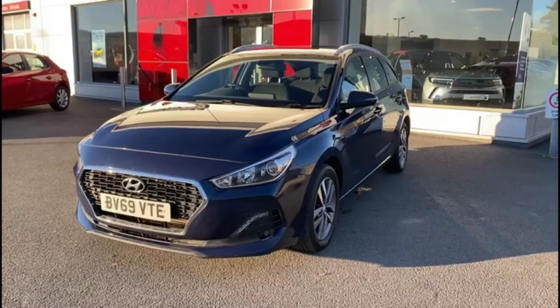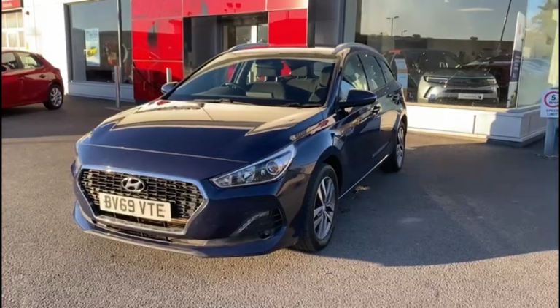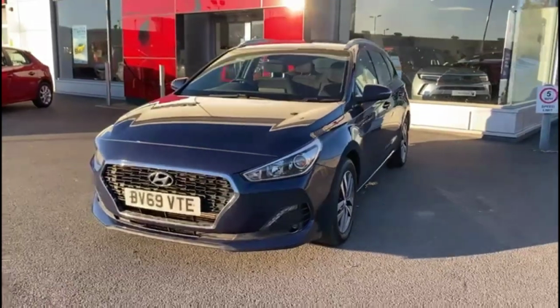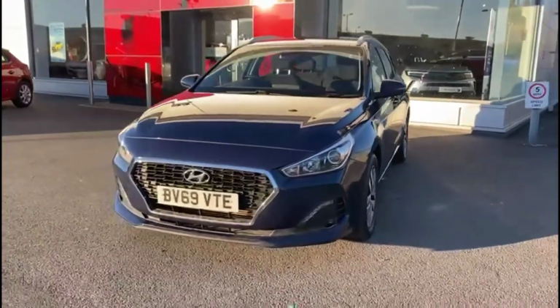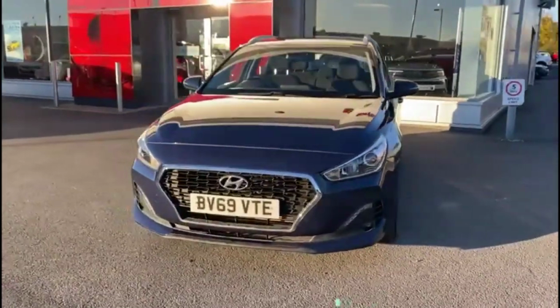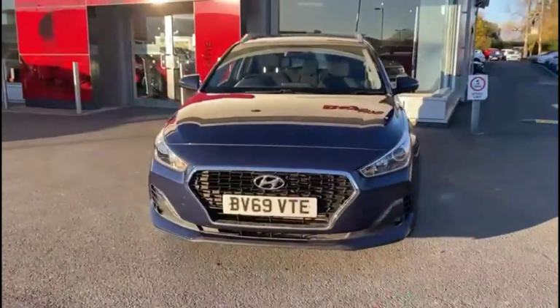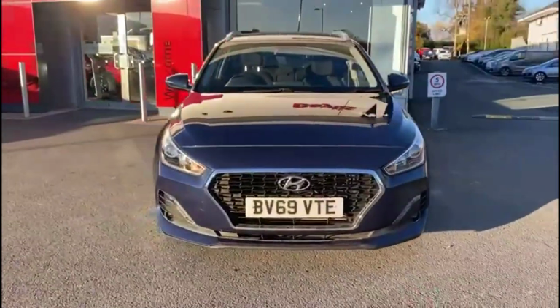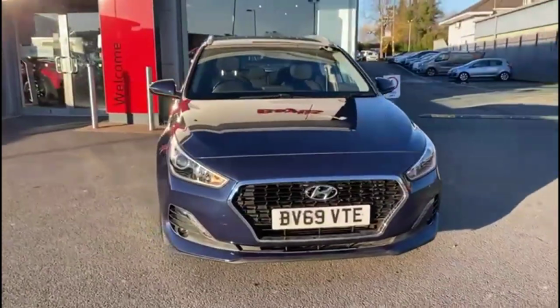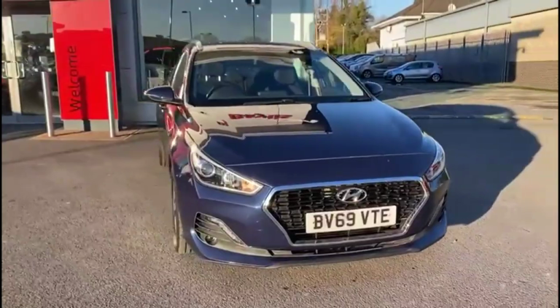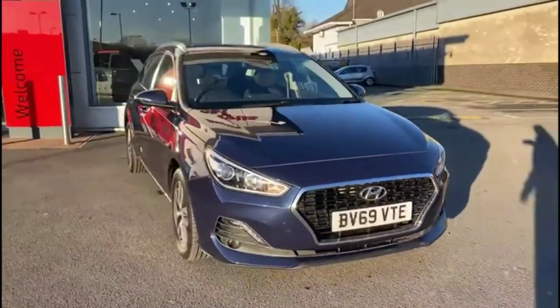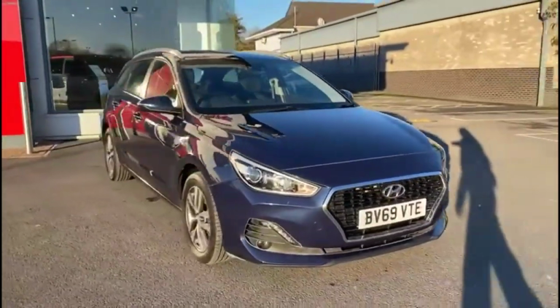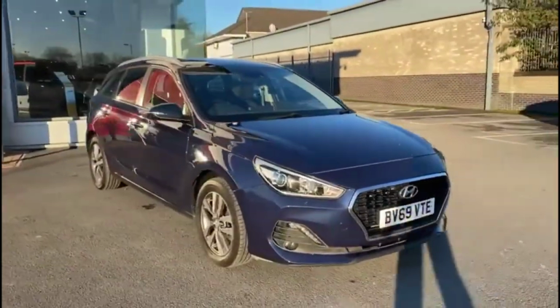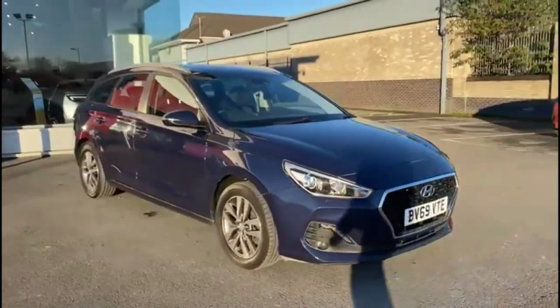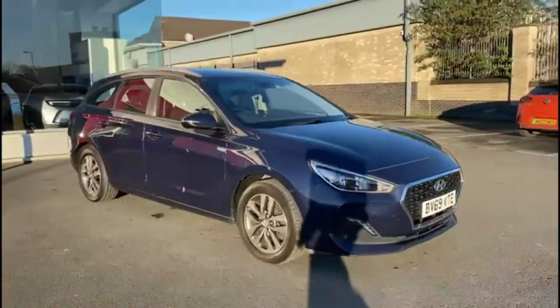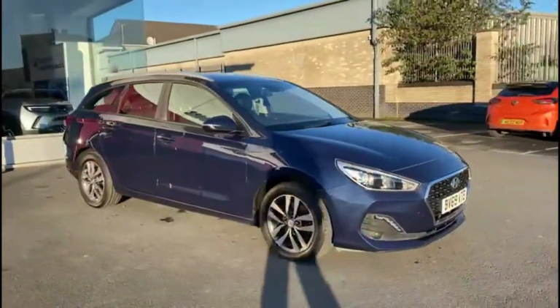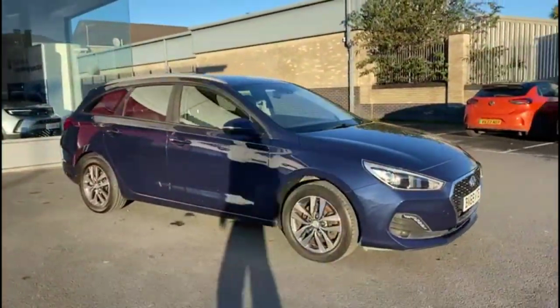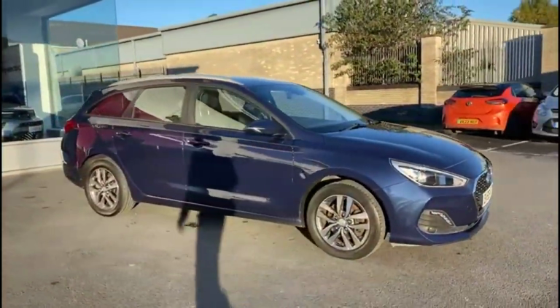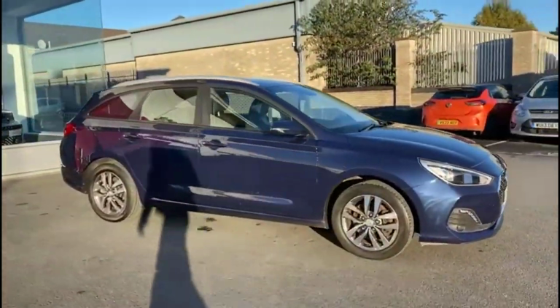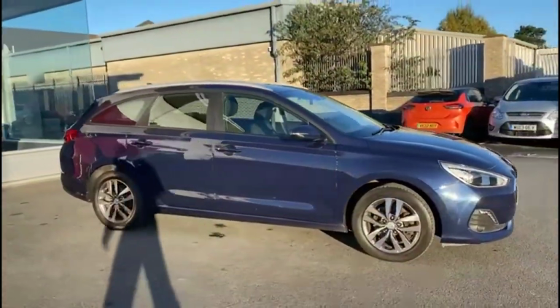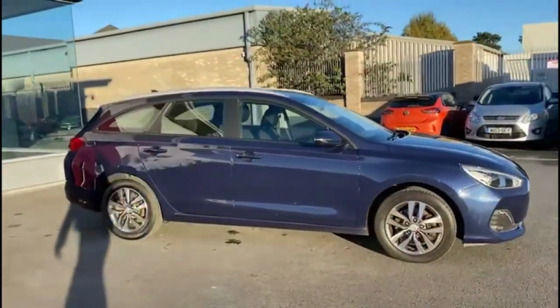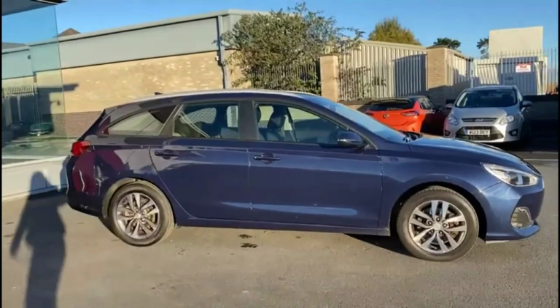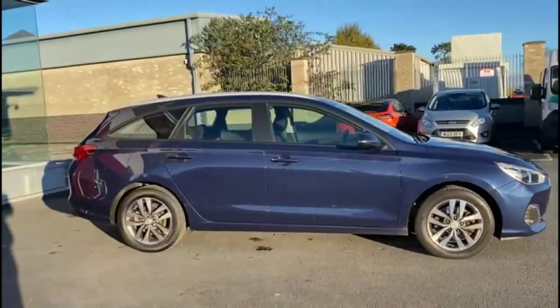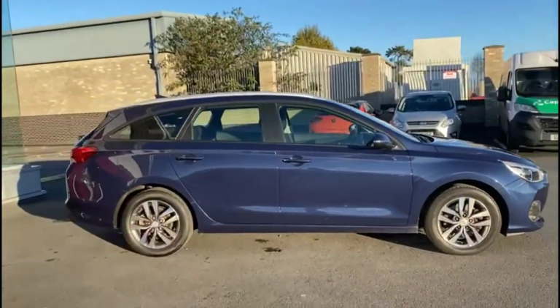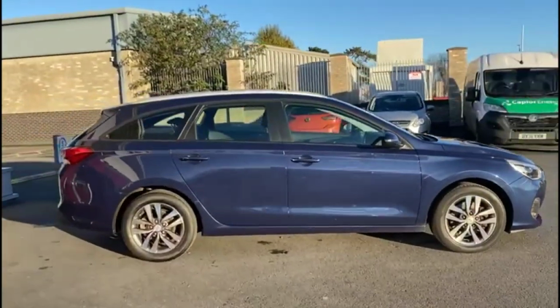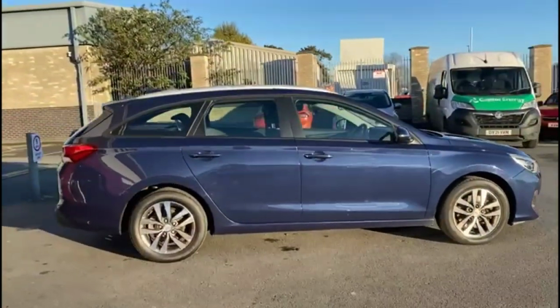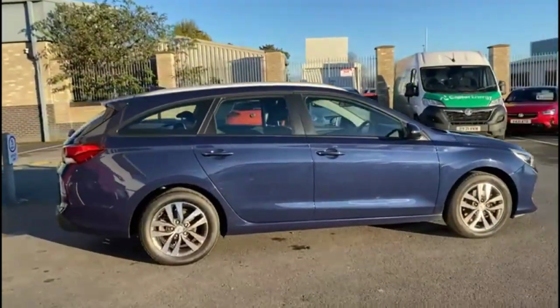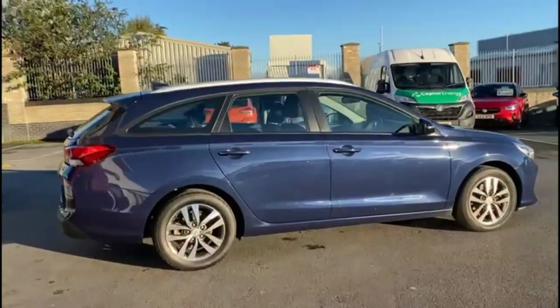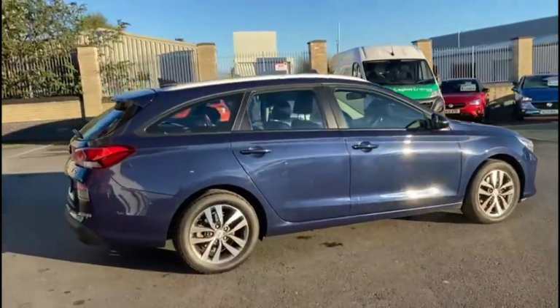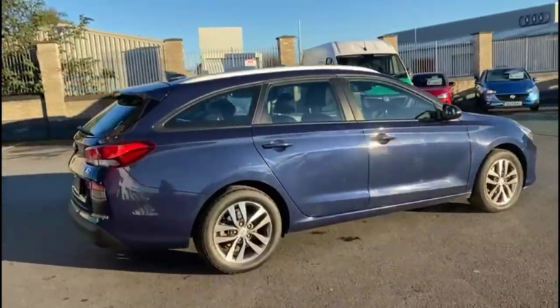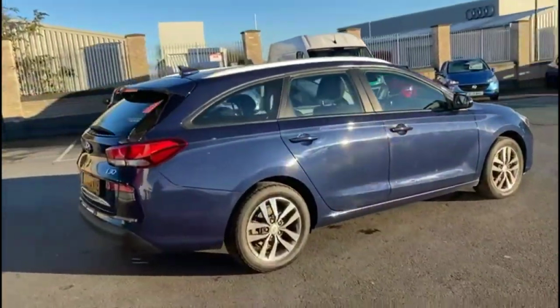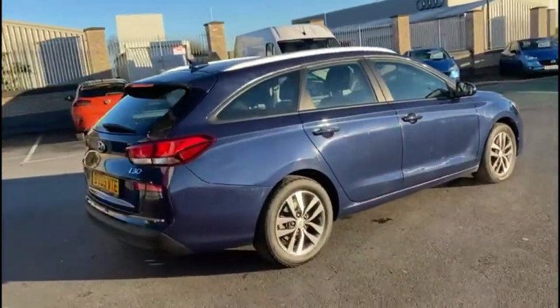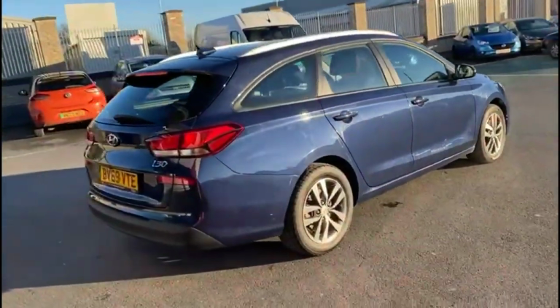Hello and welcome to Bayless Vauxhall. Today we're doing a Hyundai i30 Tura 1.4 GDI SE Nav. This model has covered 34,968 miles and is finished in blue. It also comes with Bayless warranty with option to extend it to 36 months.